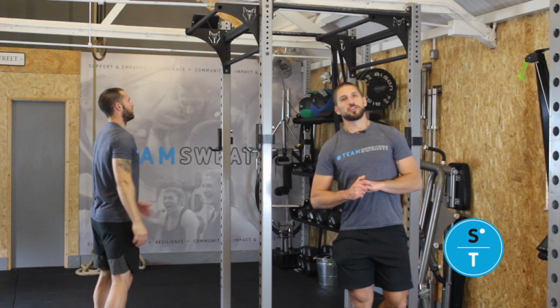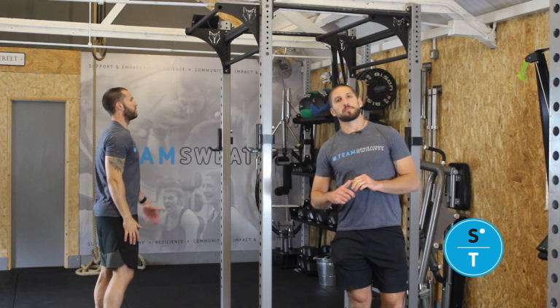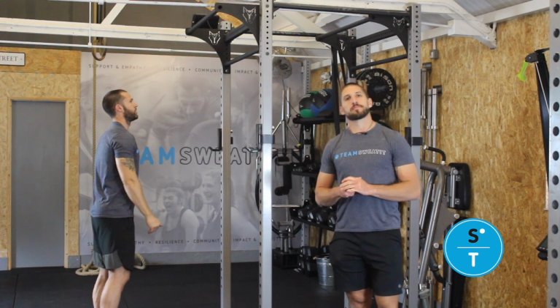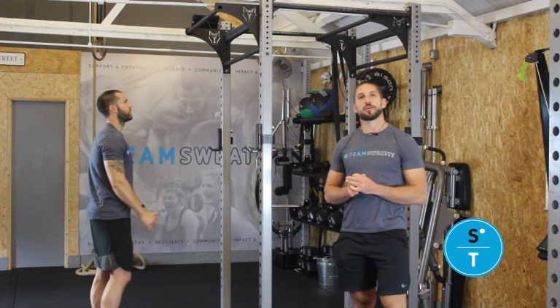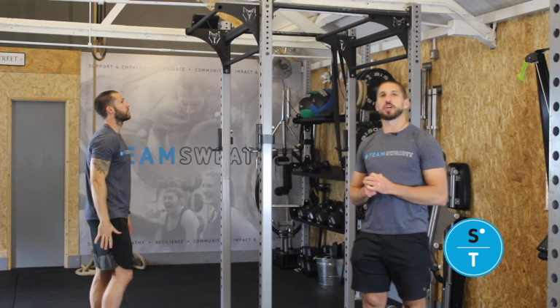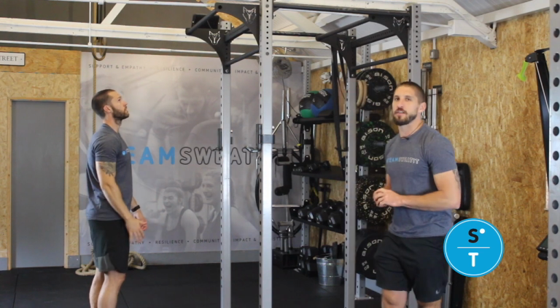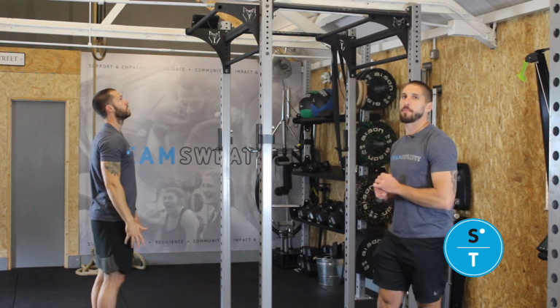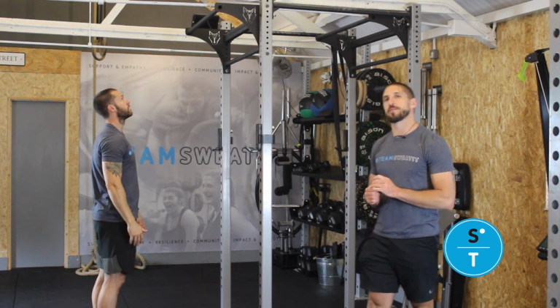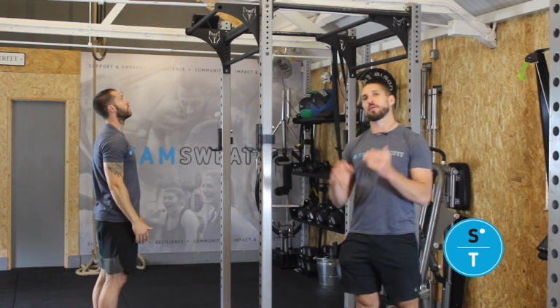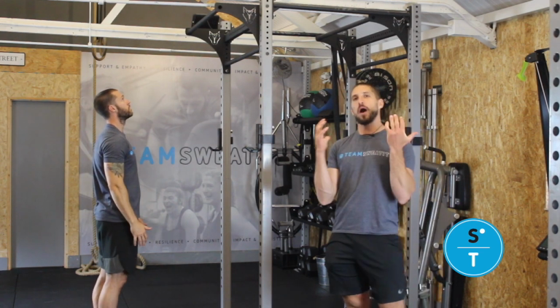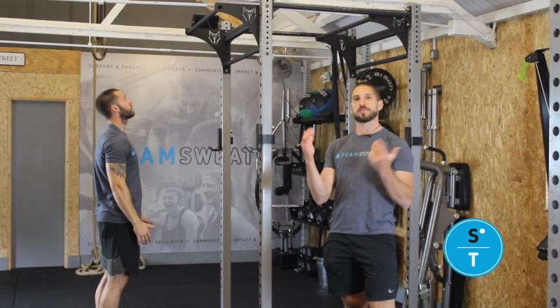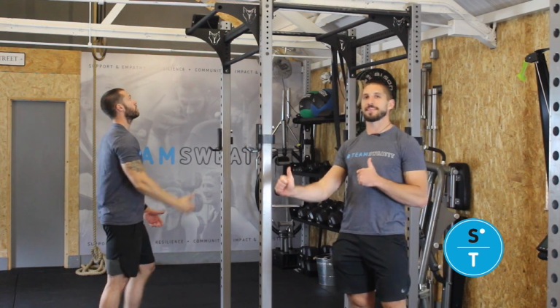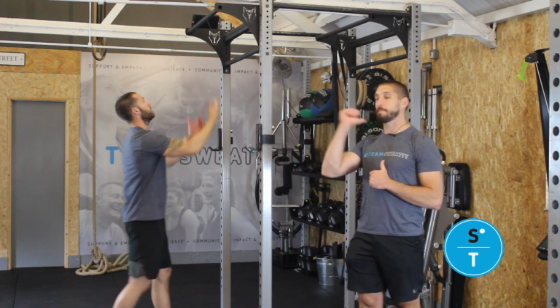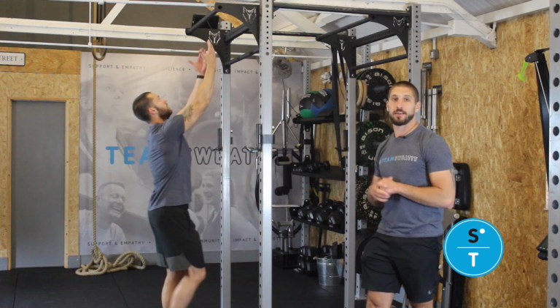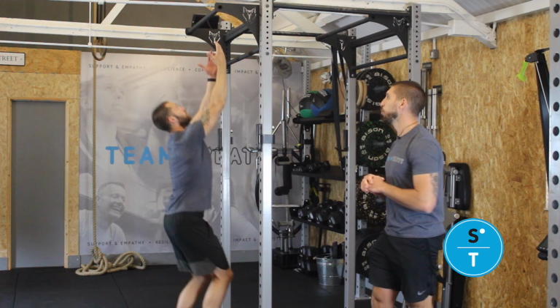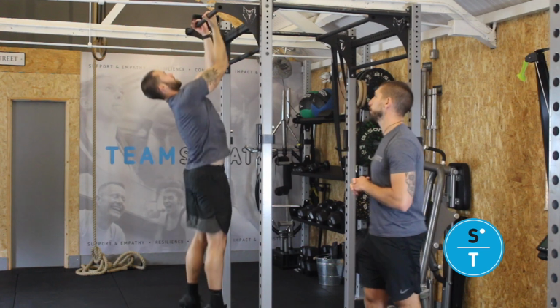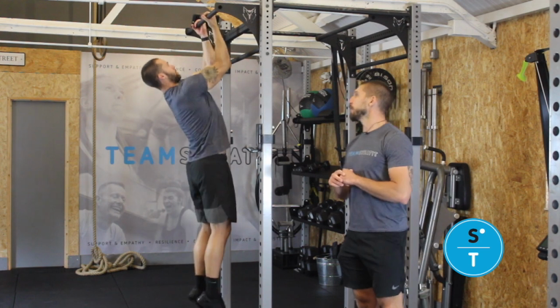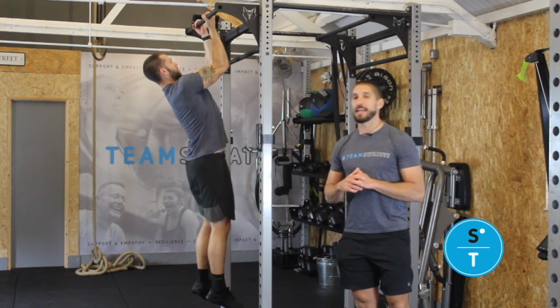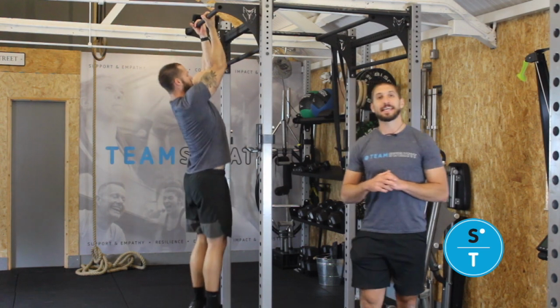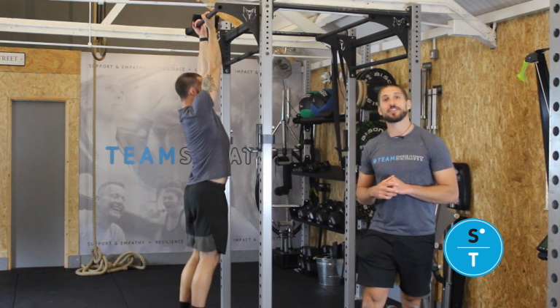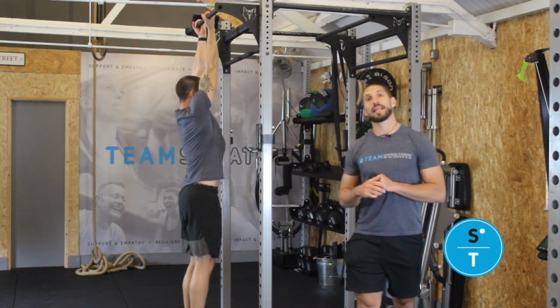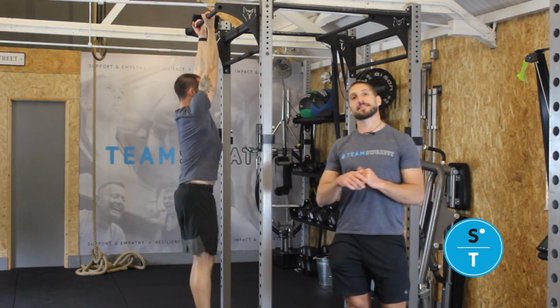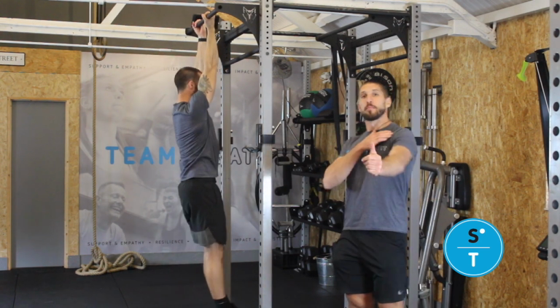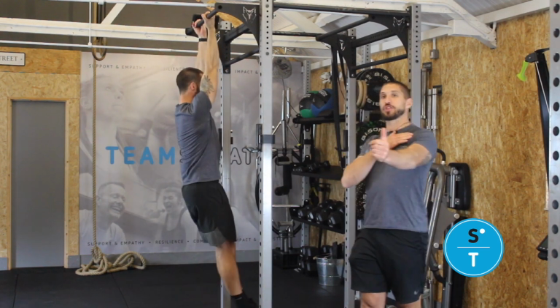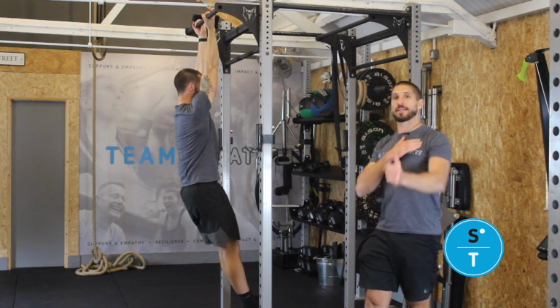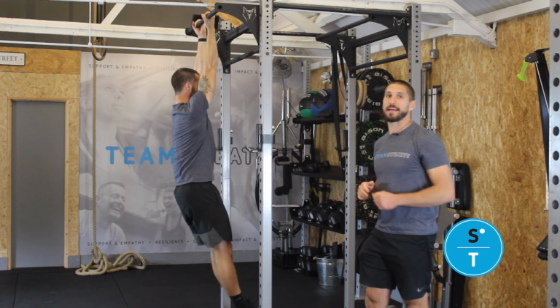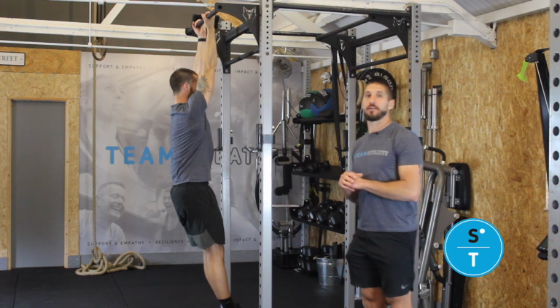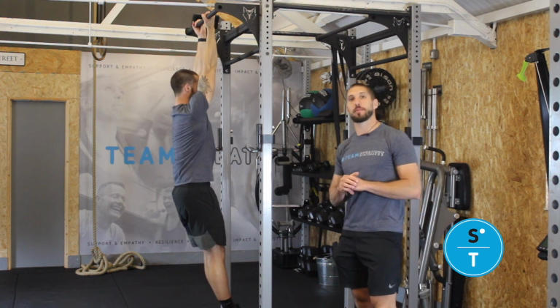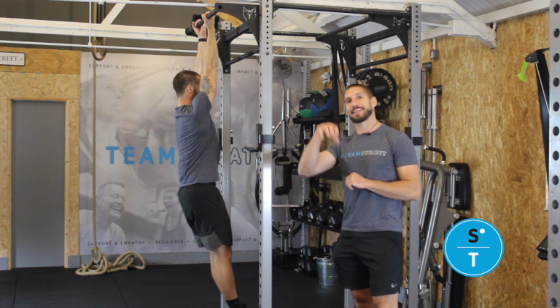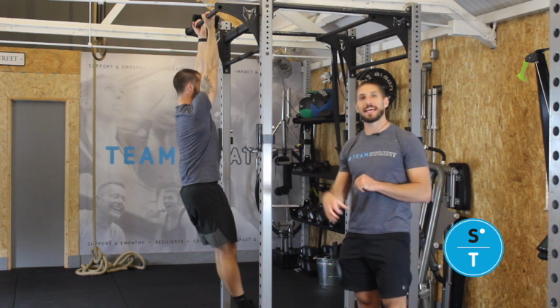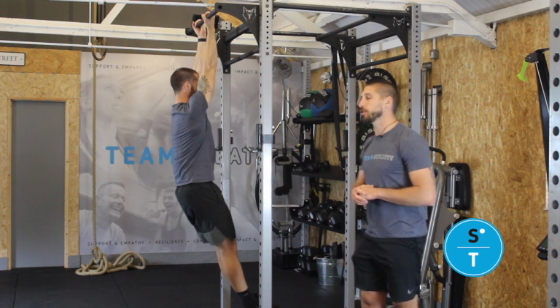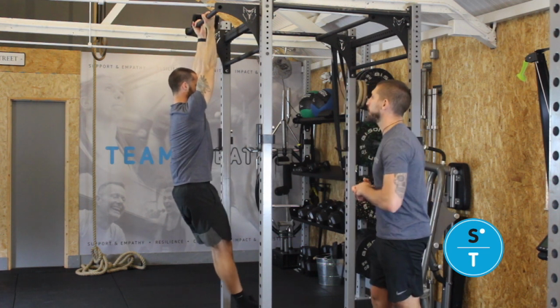Chin ups. Jump yourself up onto the bar with your palms facing back towards you. You're then going to engage your lats, pulling your shoulder blades back down into your pockets.